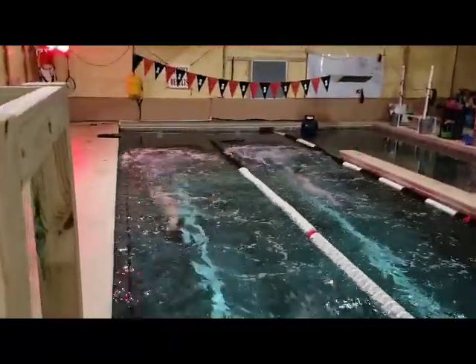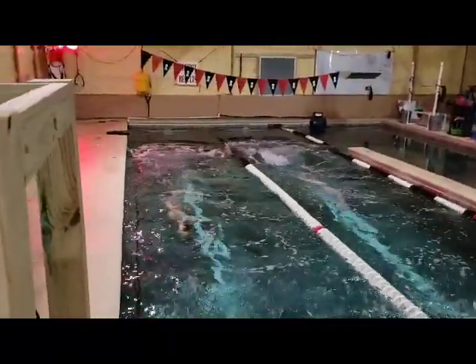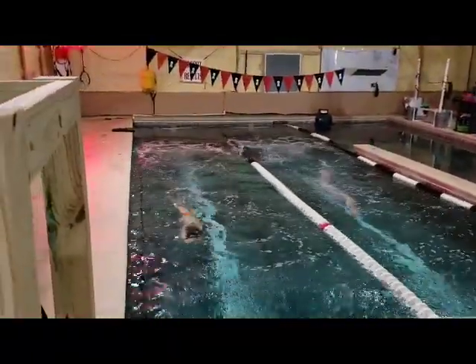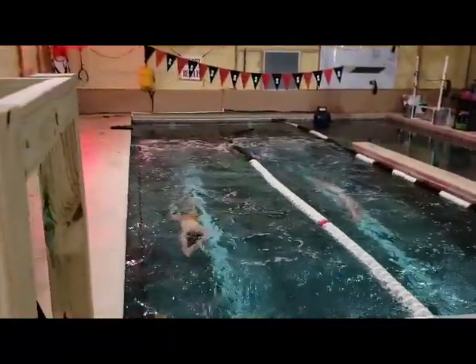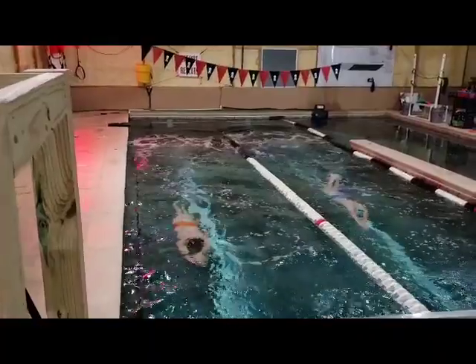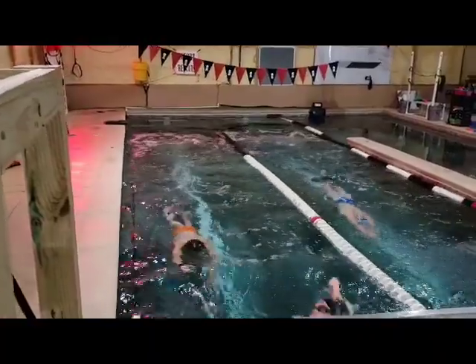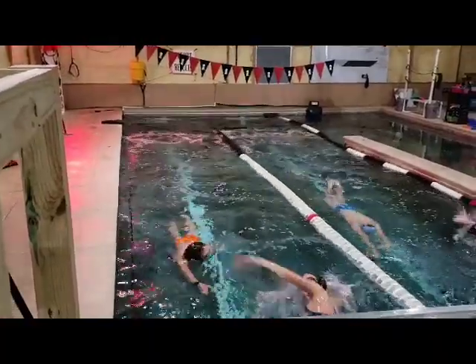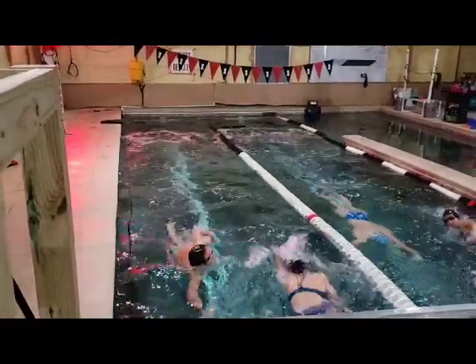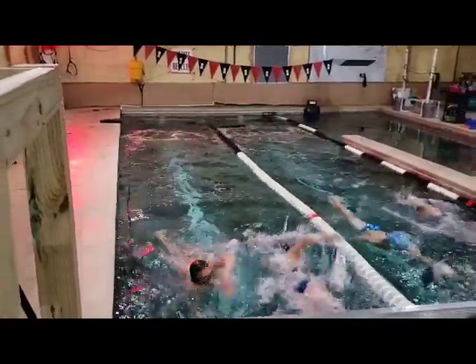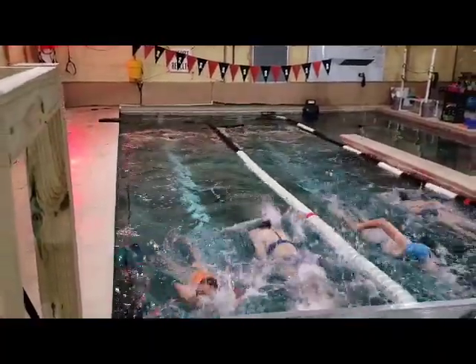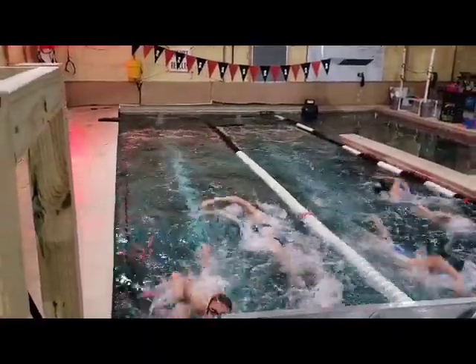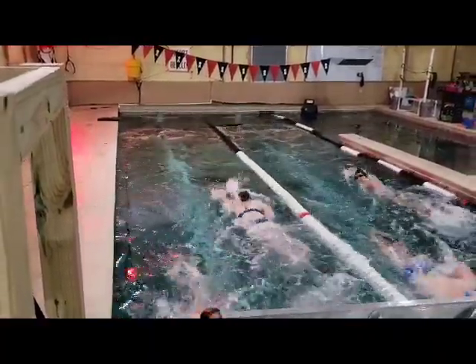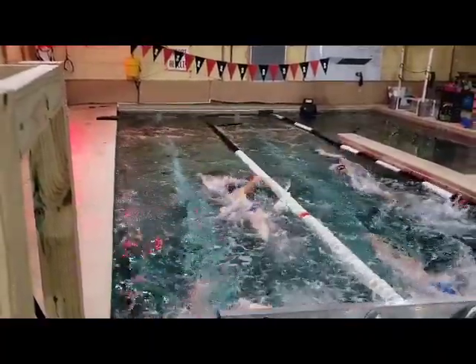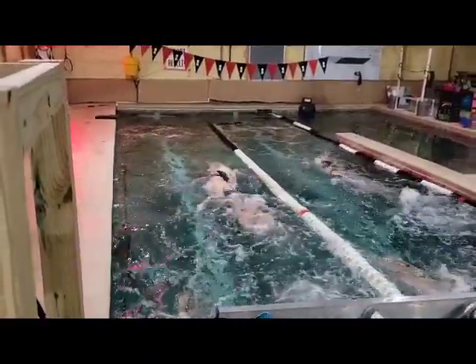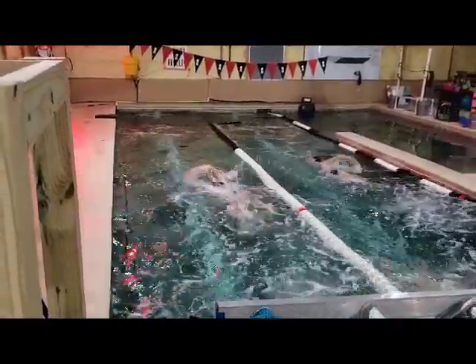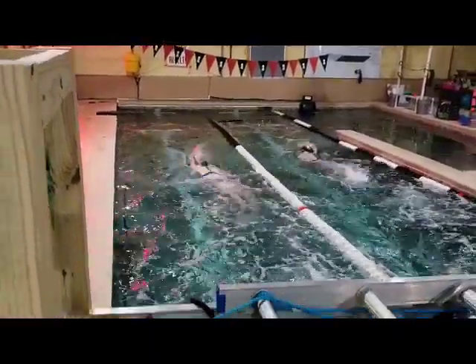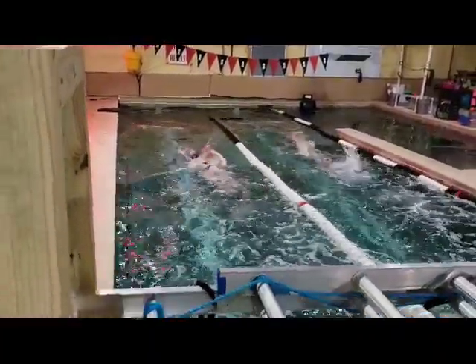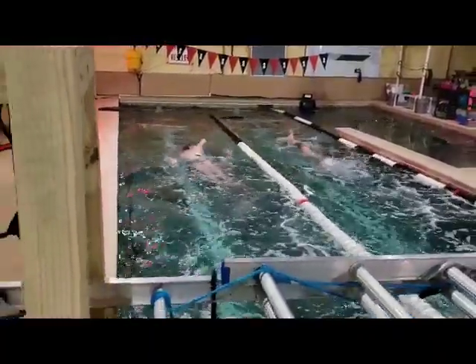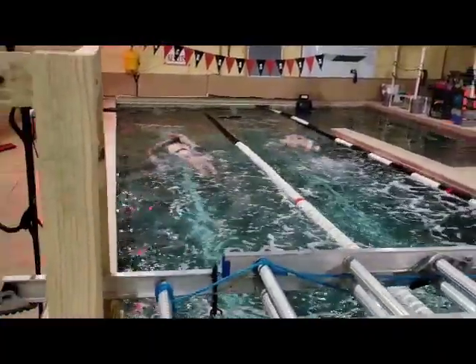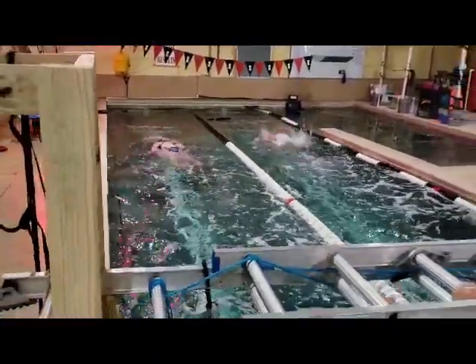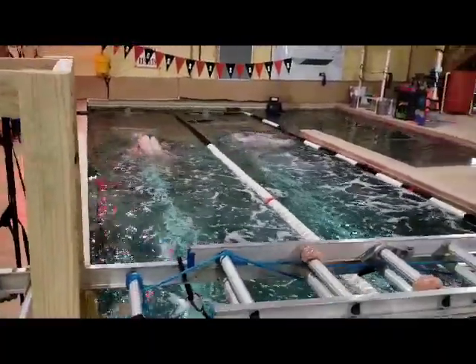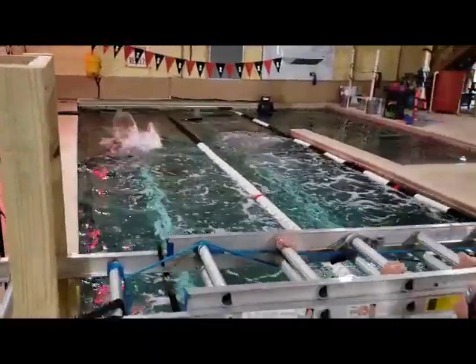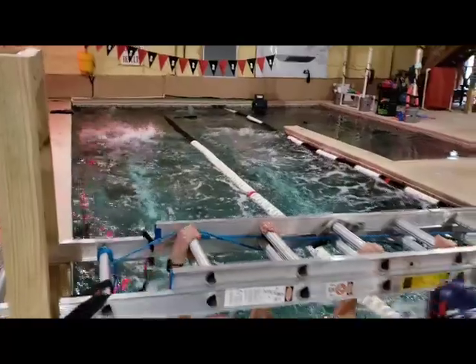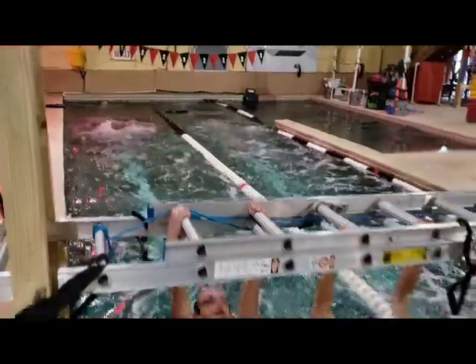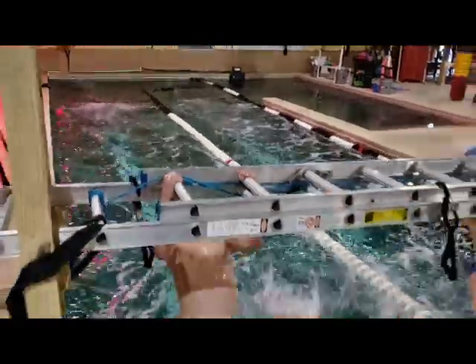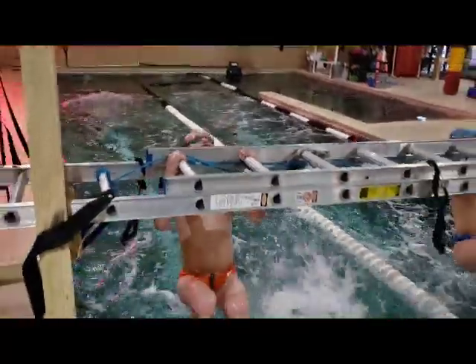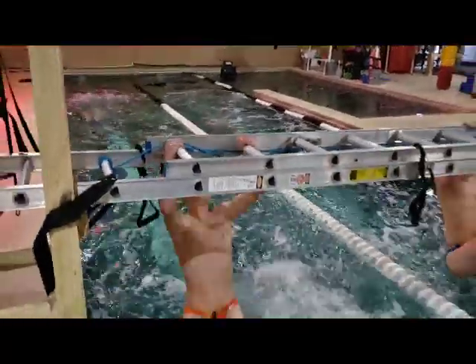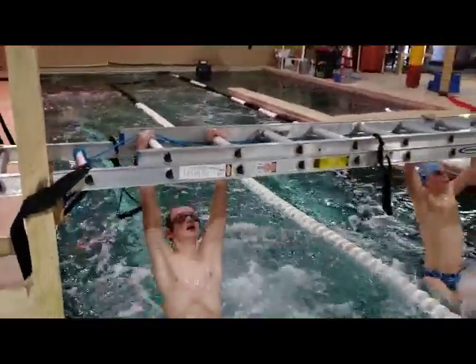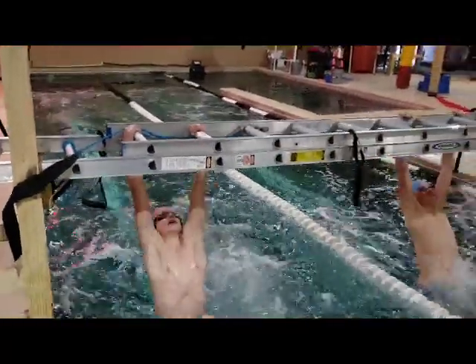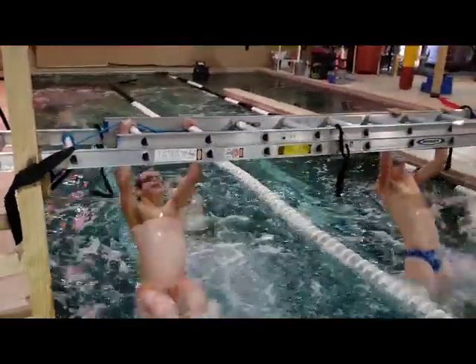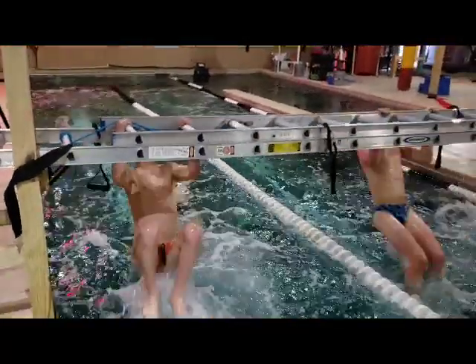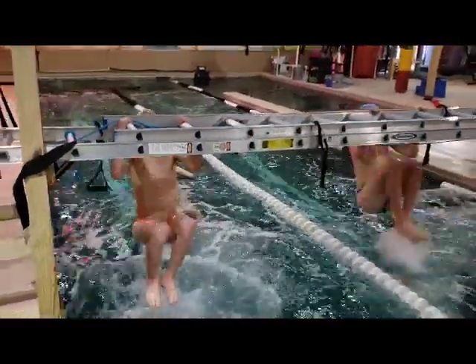Nine body dolphins: three on the back, three on the side, three on the stomach, for a hundred yards.